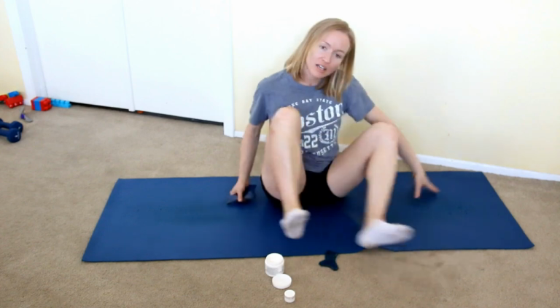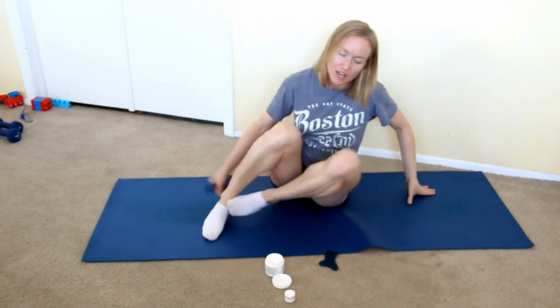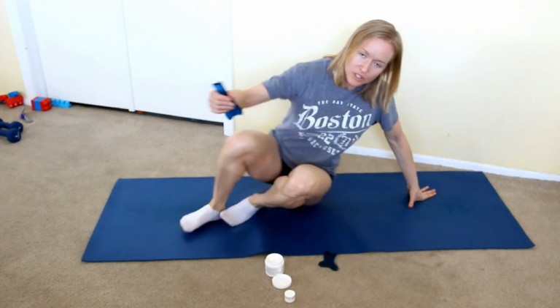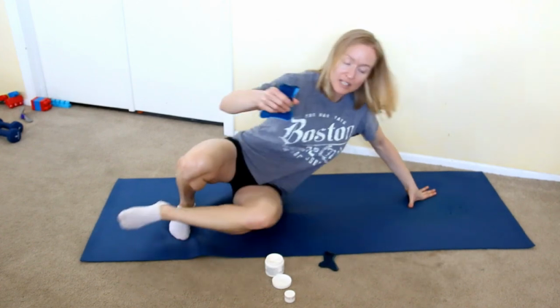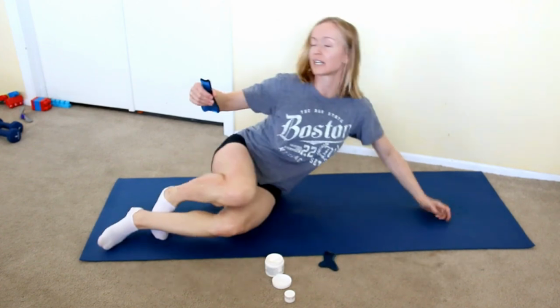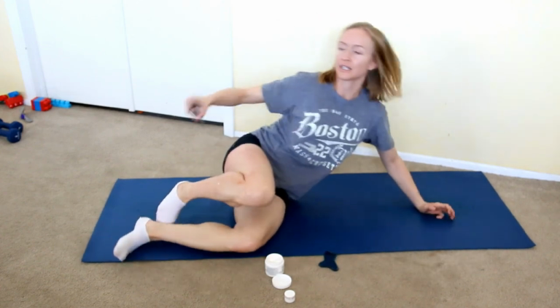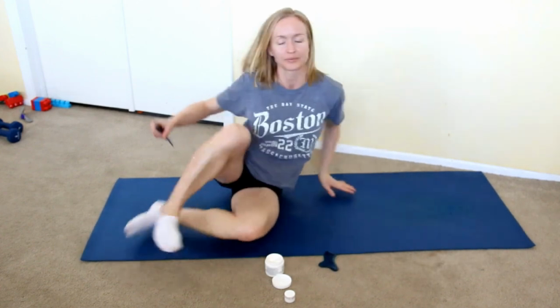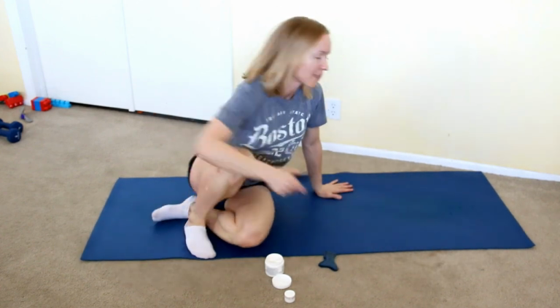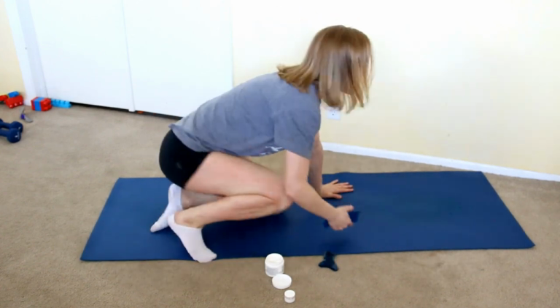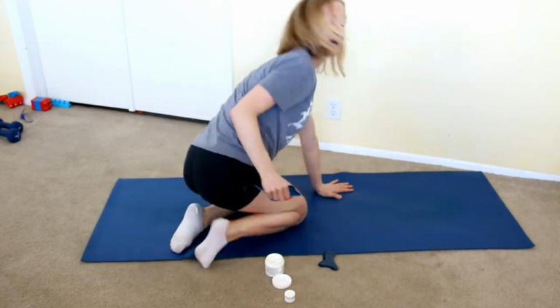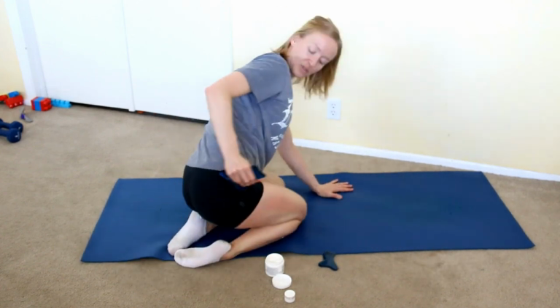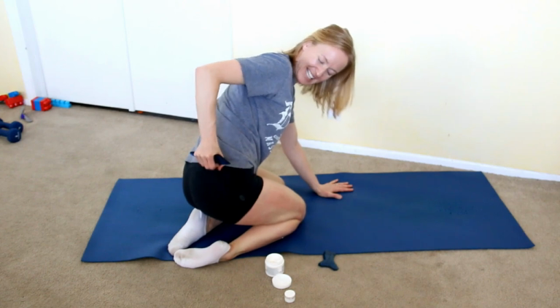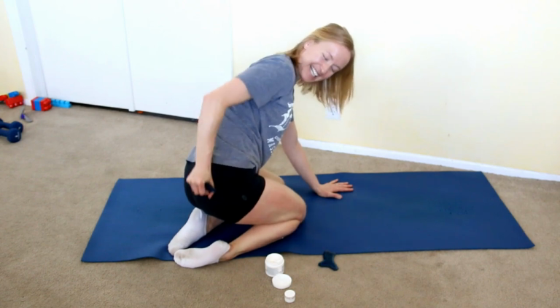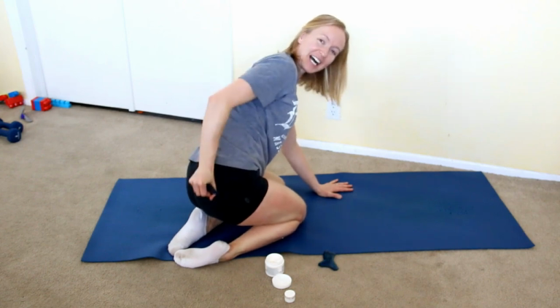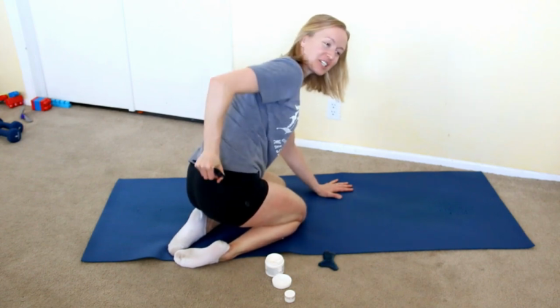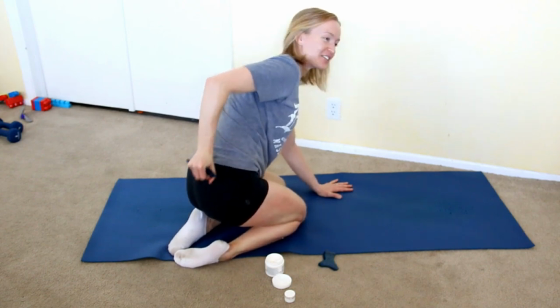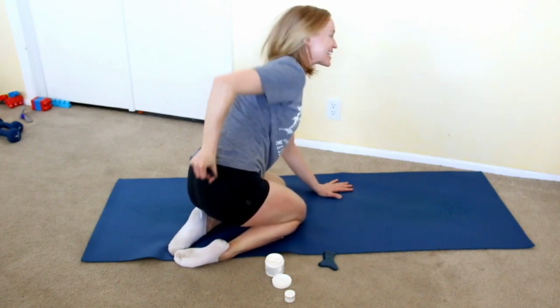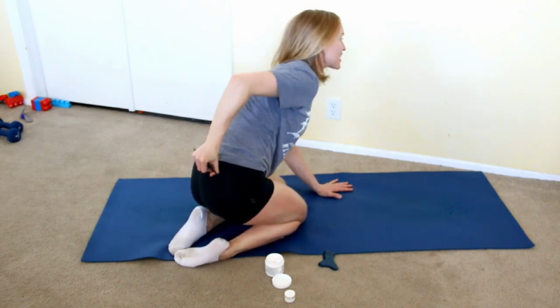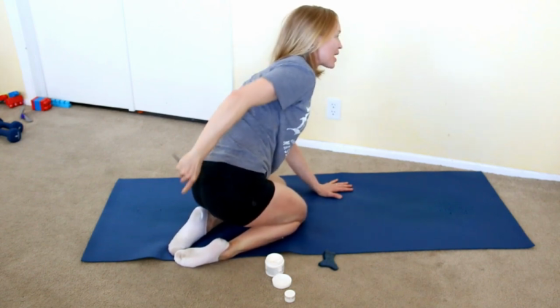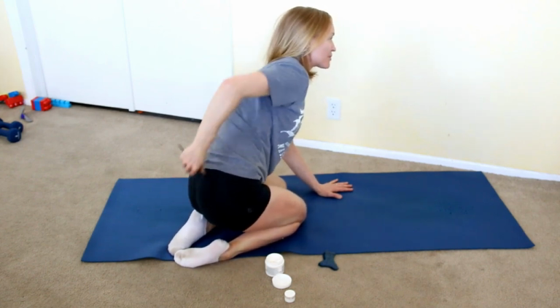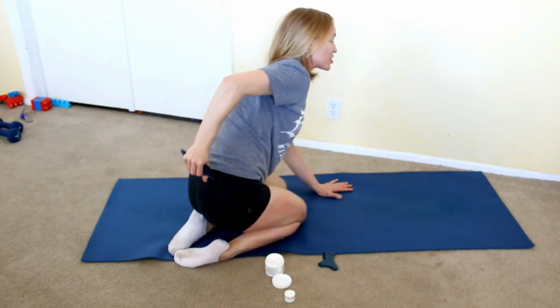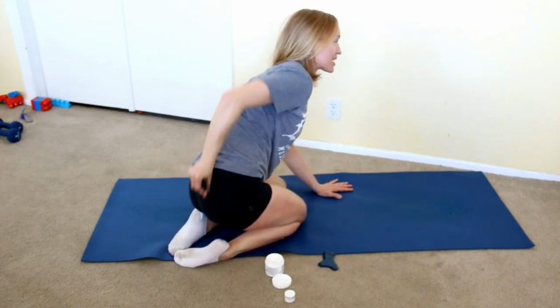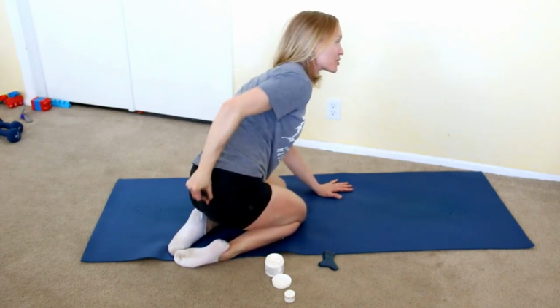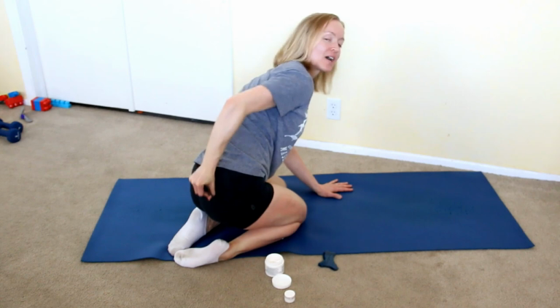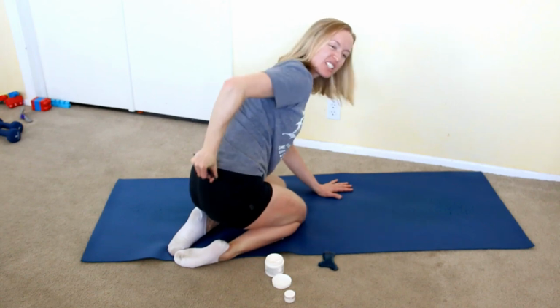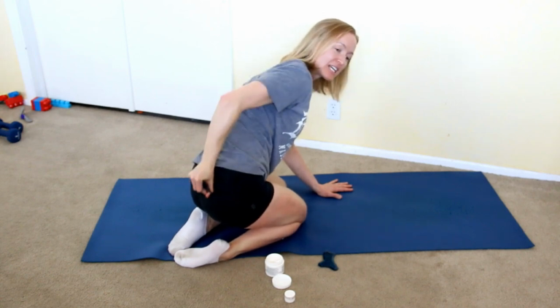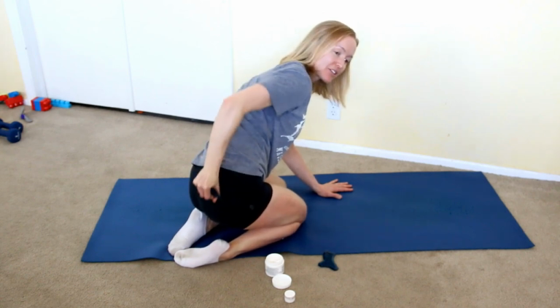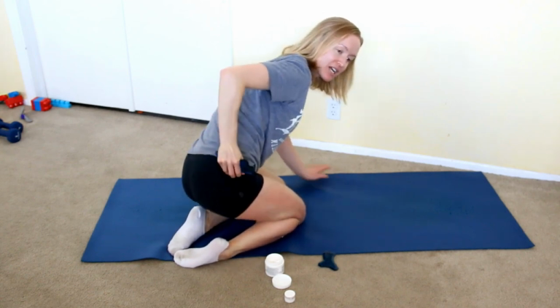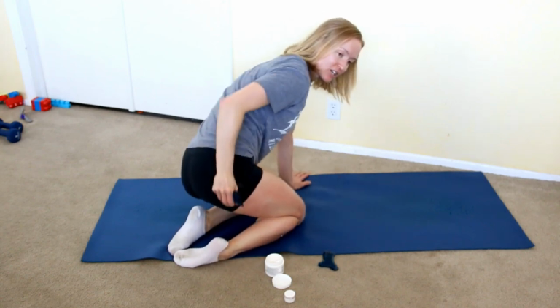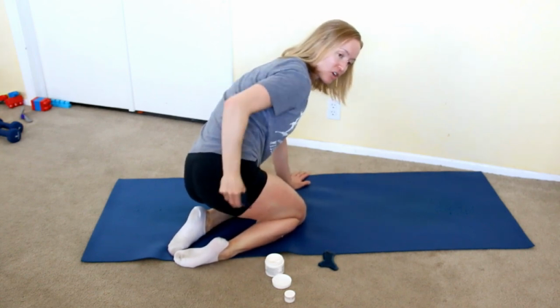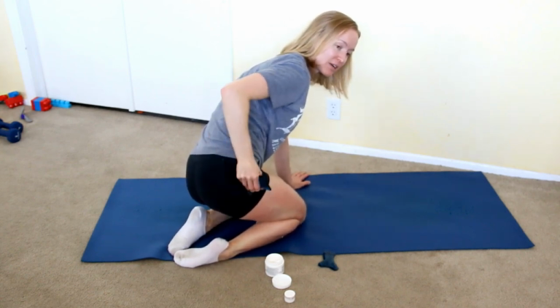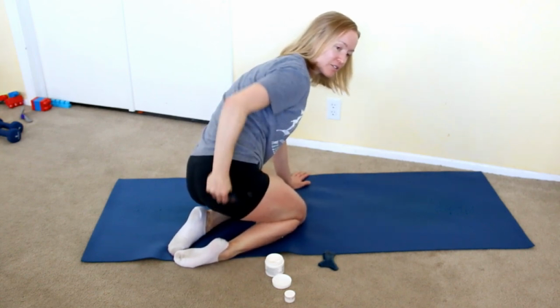Glutes — of course I'll do this on skin. I'll kind of go like this, and my problem area is my SI joint, so I will just dig in back there and go across my glute.